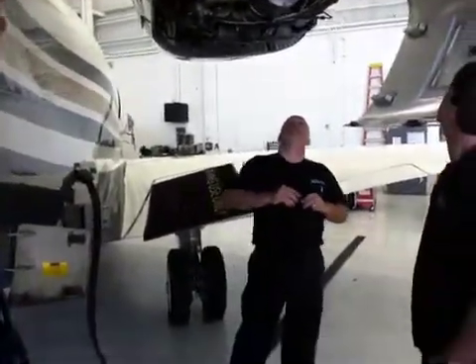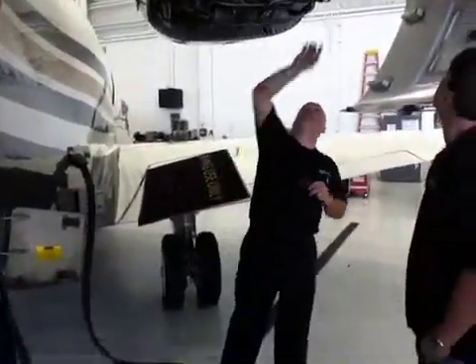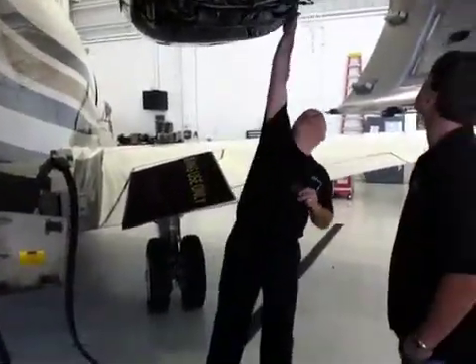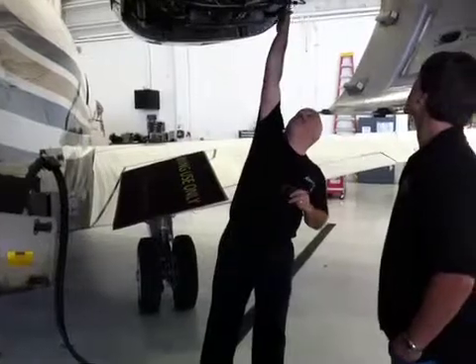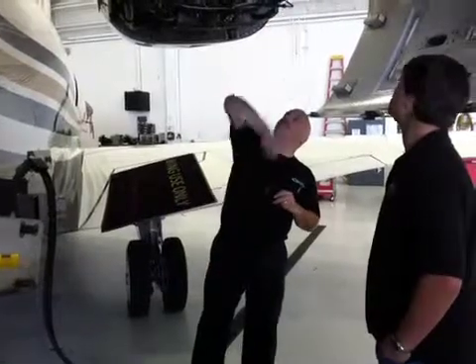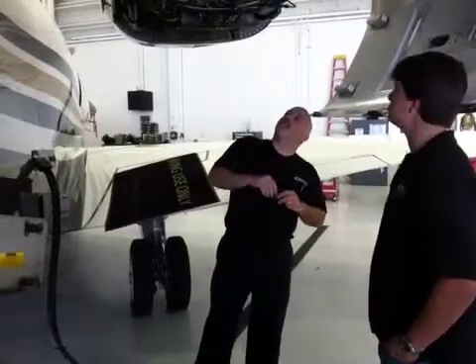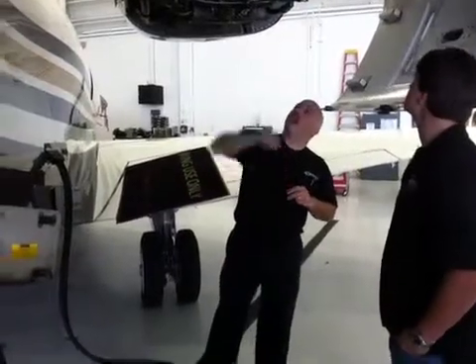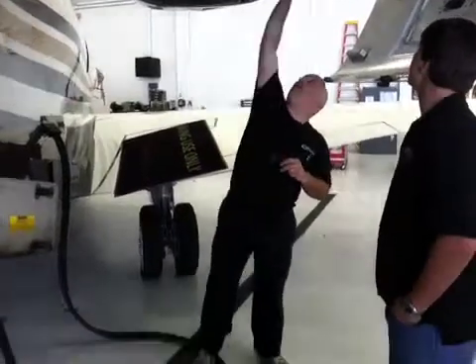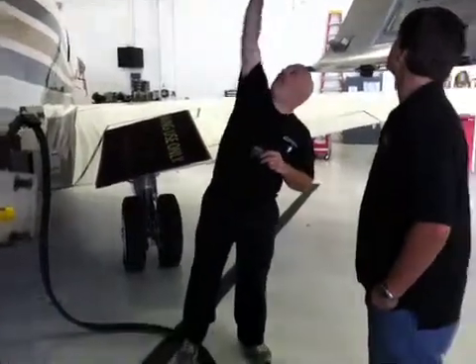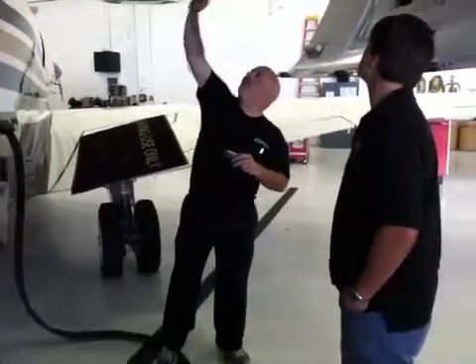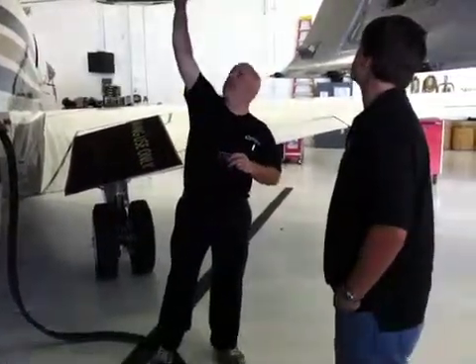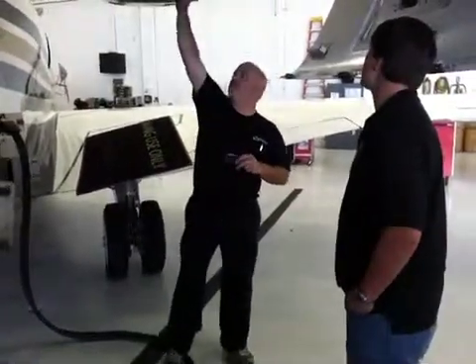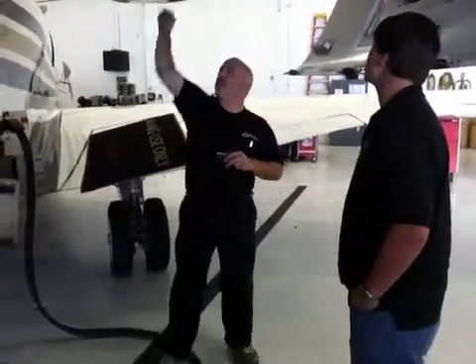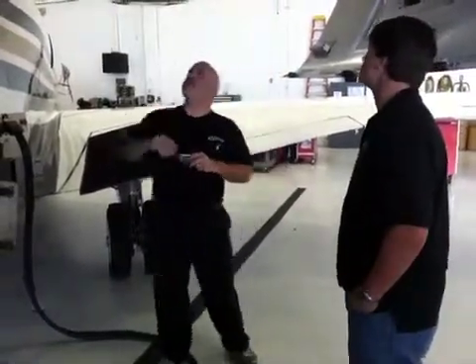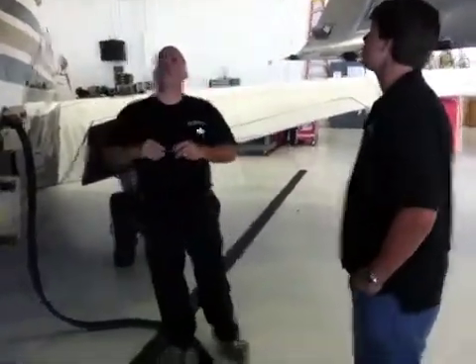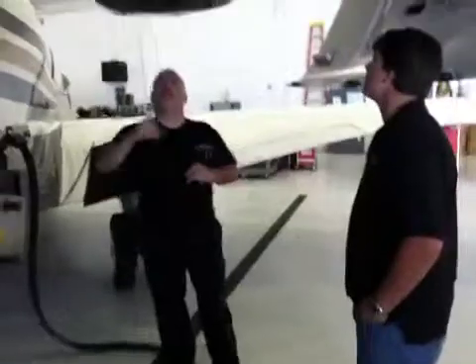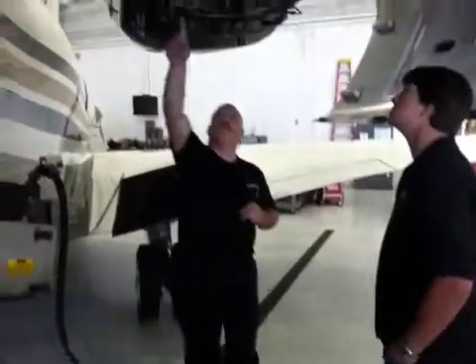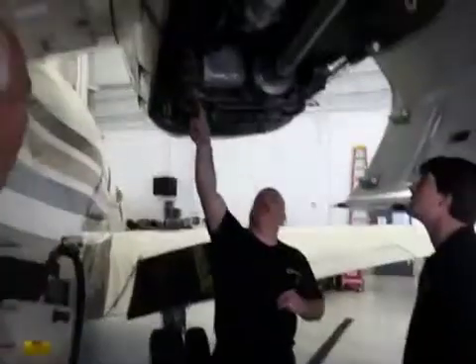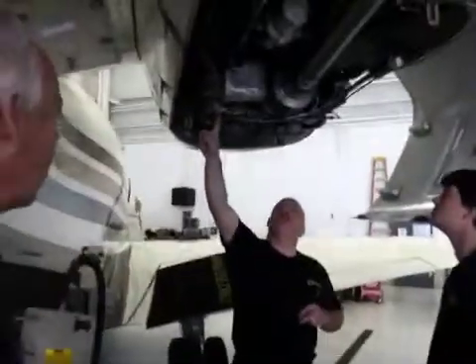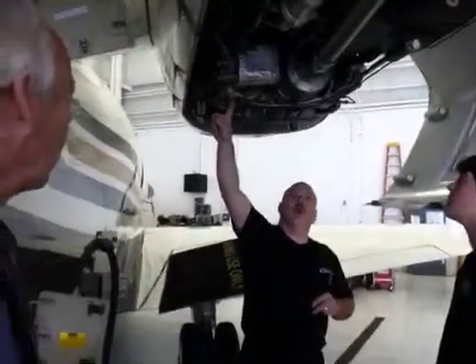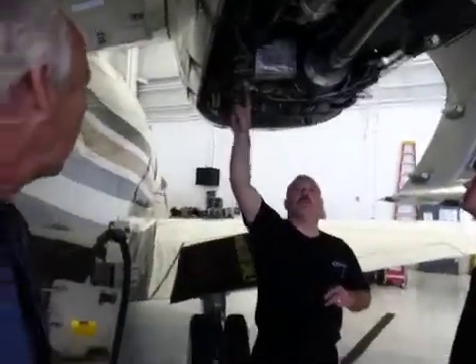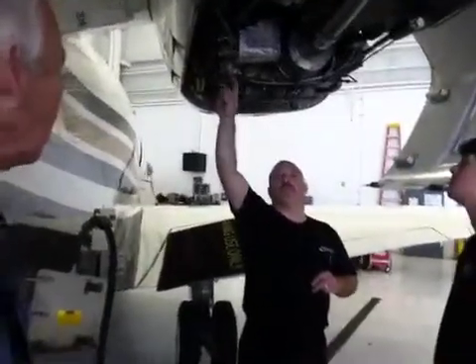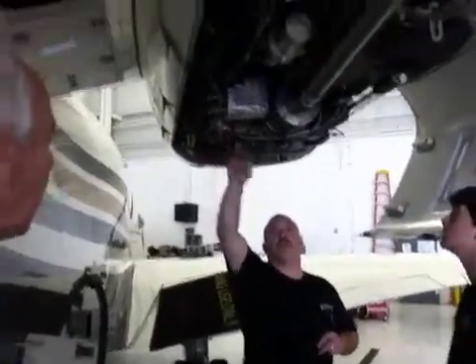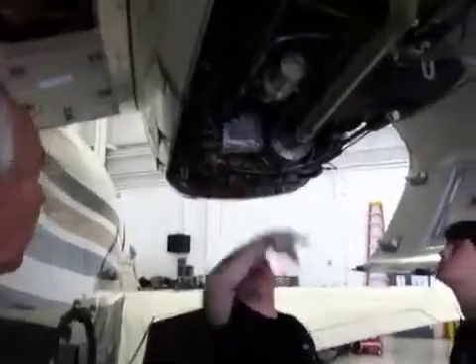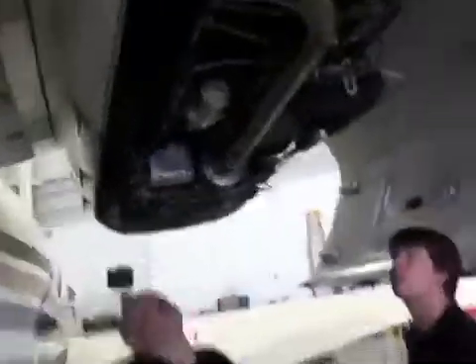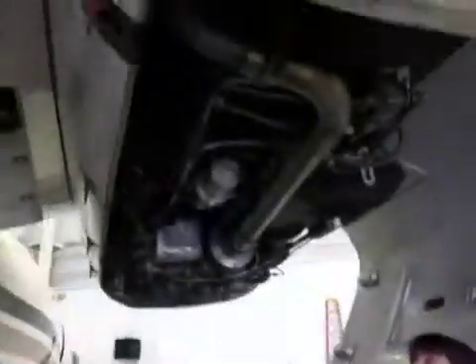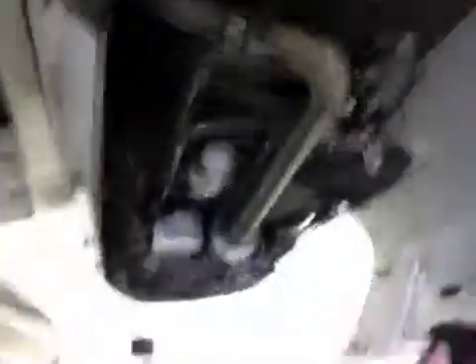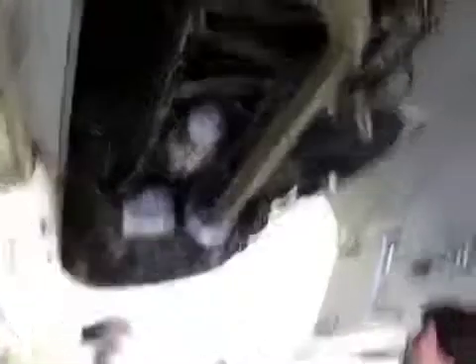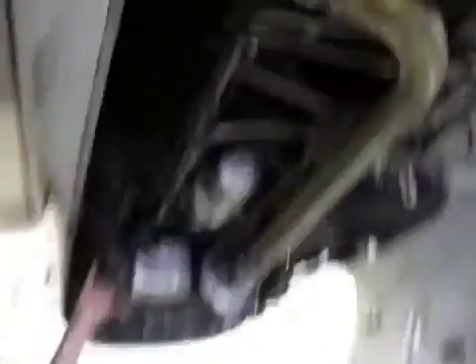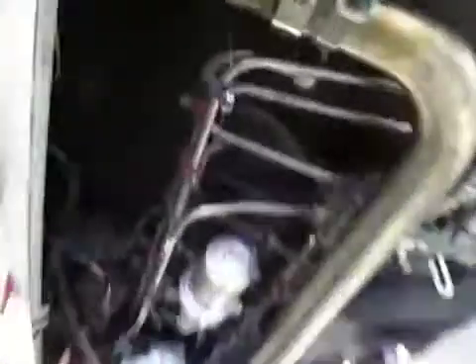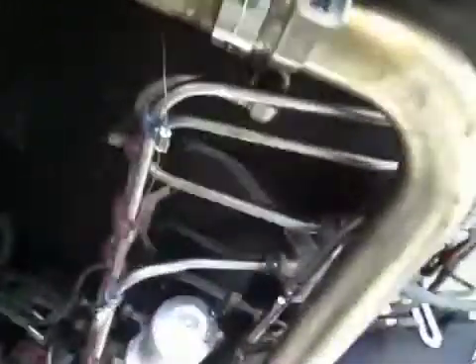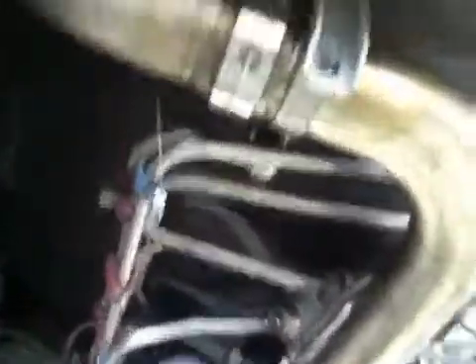Why is it all twist and turn? Yeah, the hydraulic pump right here, the AC generator, DC generator, fuel pump, fuel filter, oil filter. There's a lot going on right there.